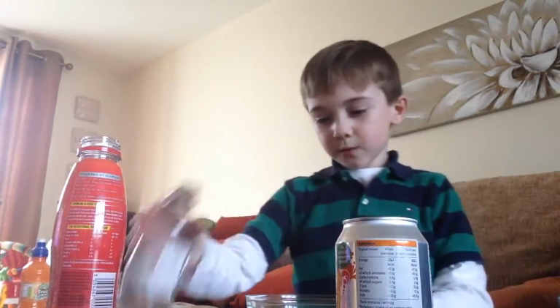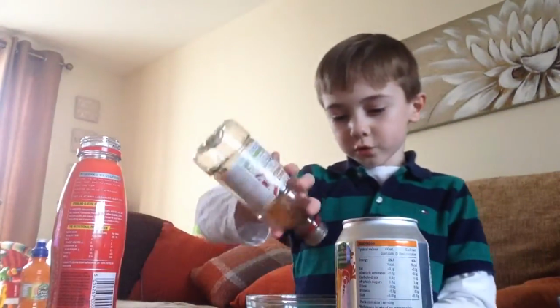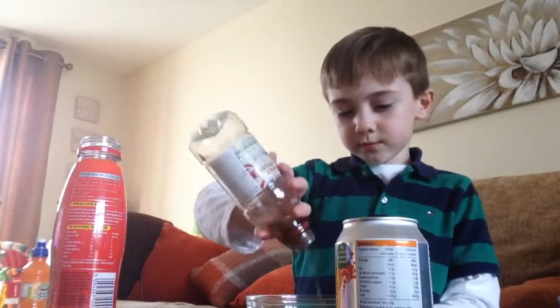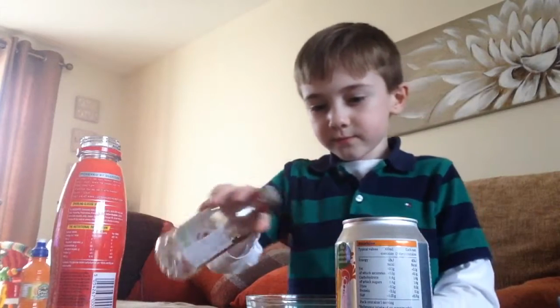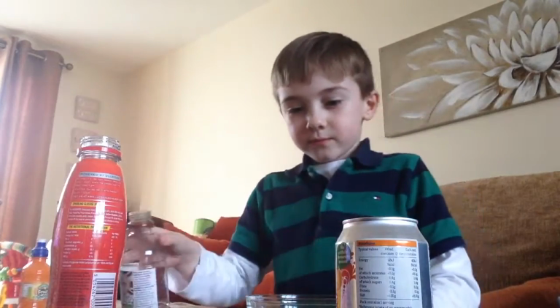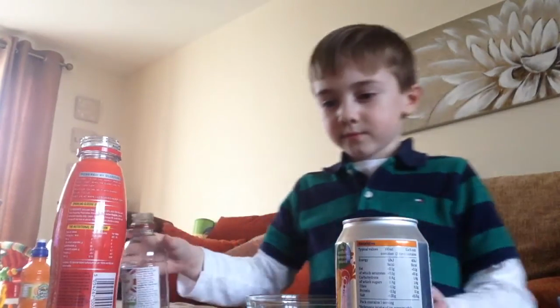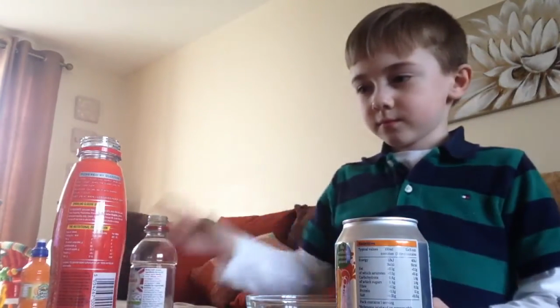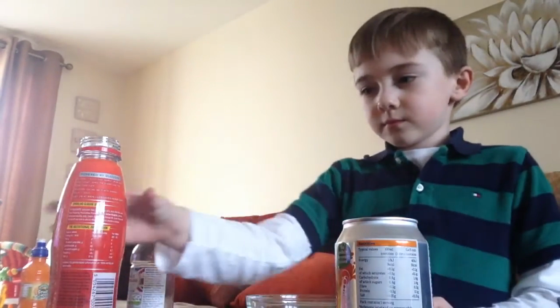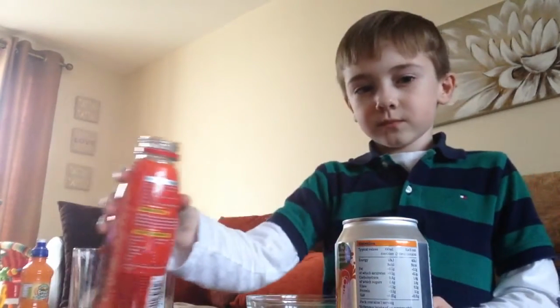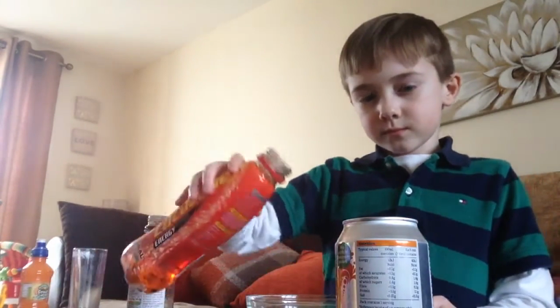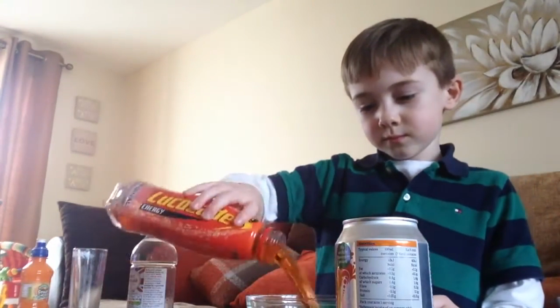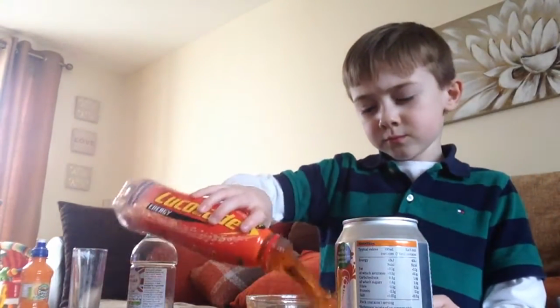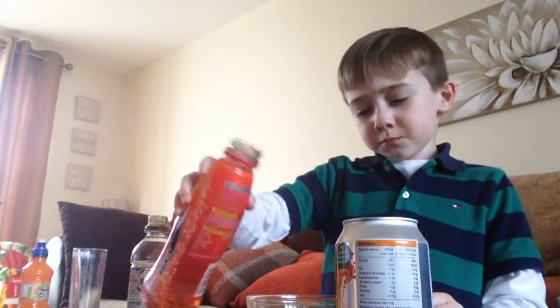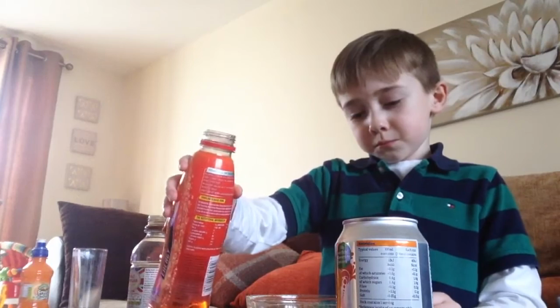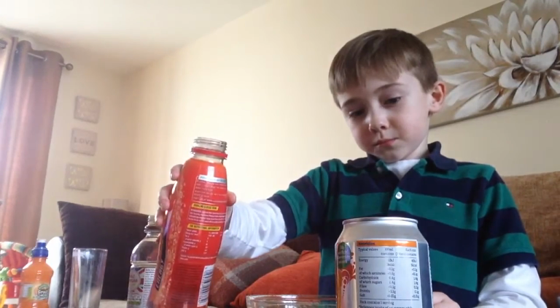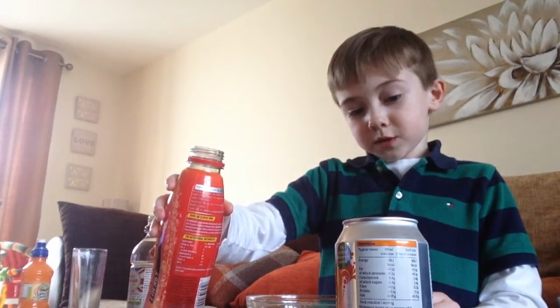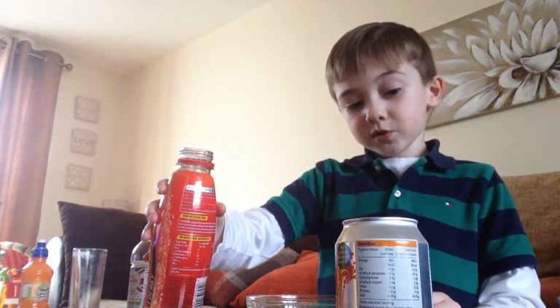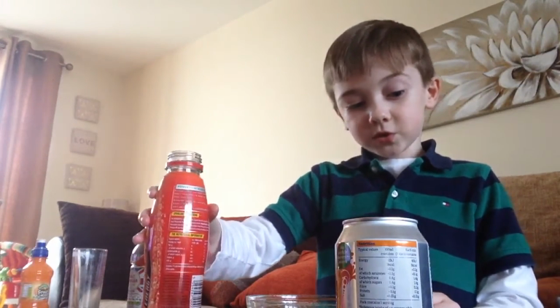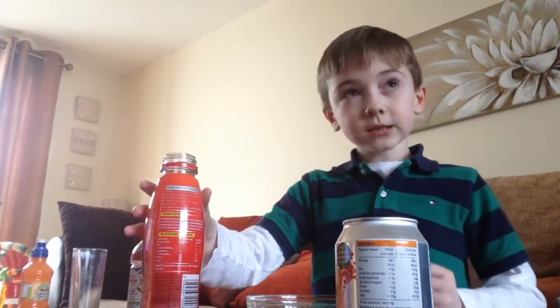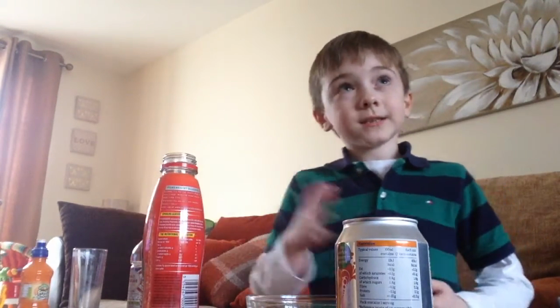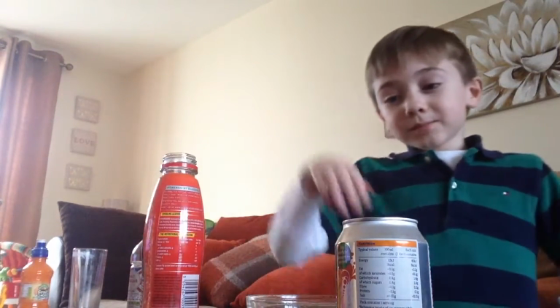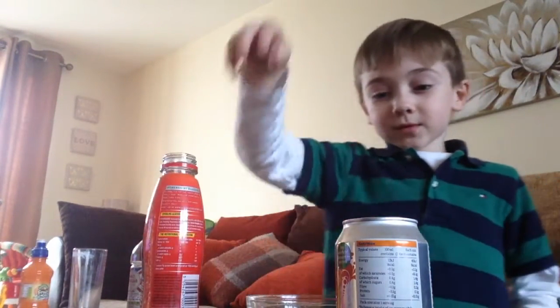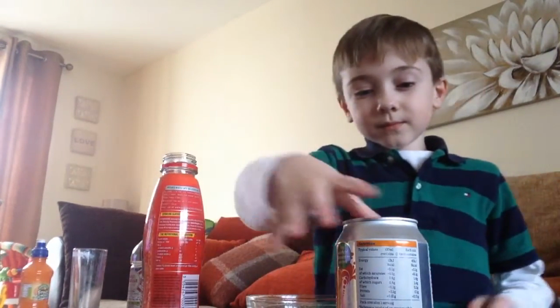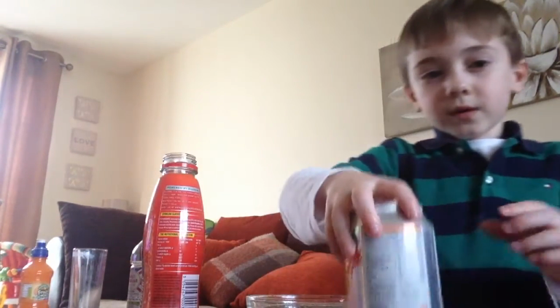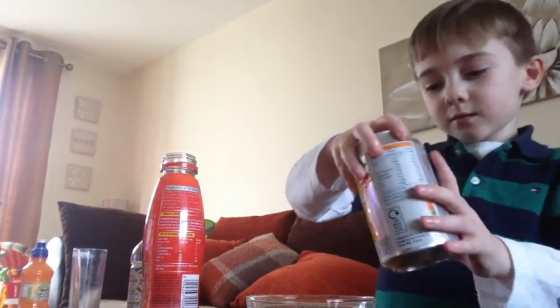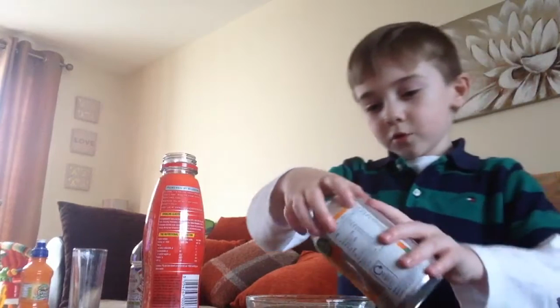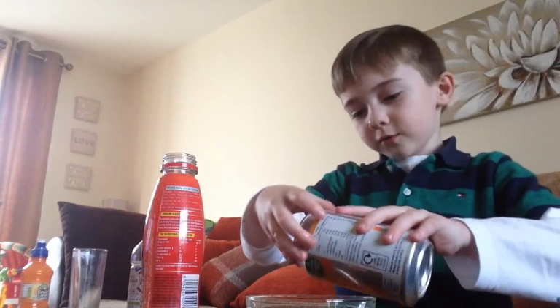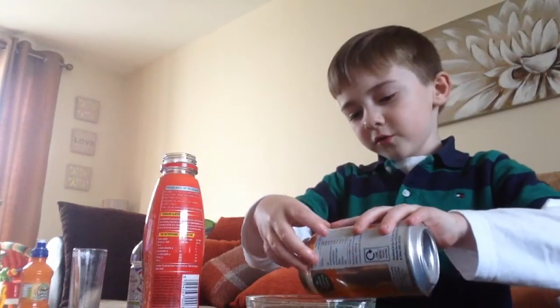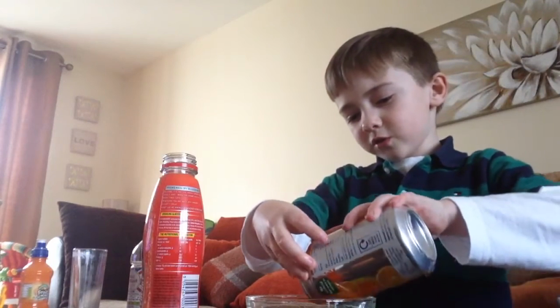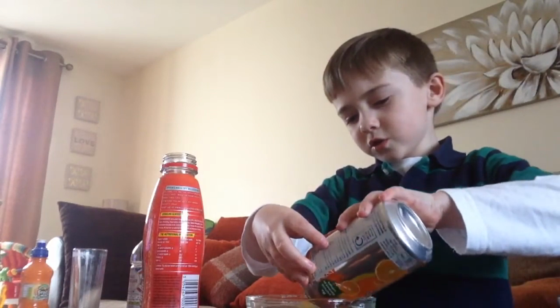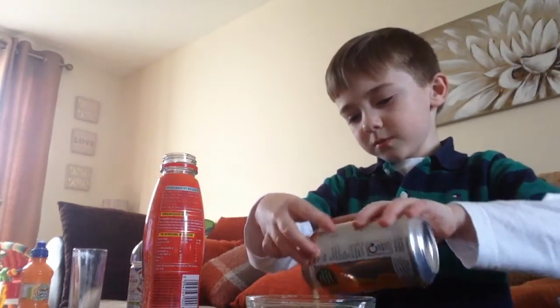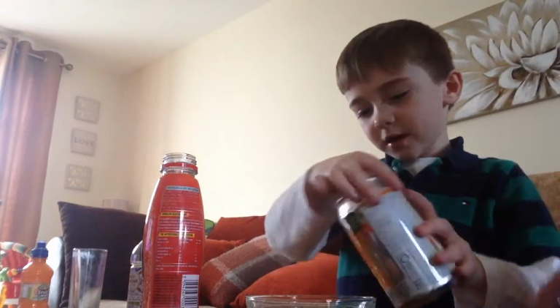Let's get pouring in. And I wasn't meant to do that. And then we pour in the fizzy orange, a little bit of that.